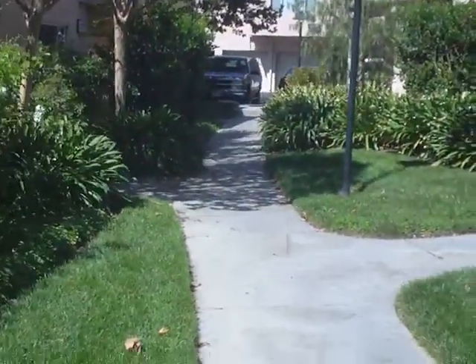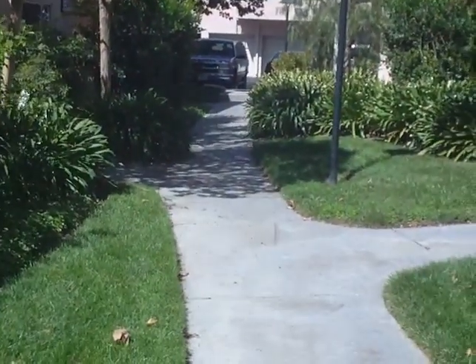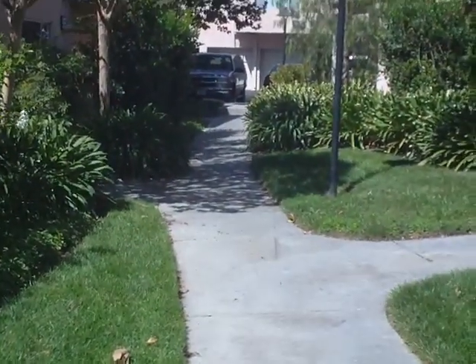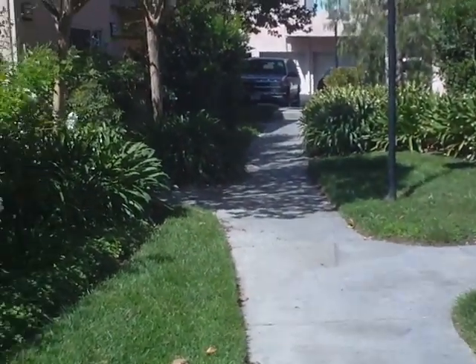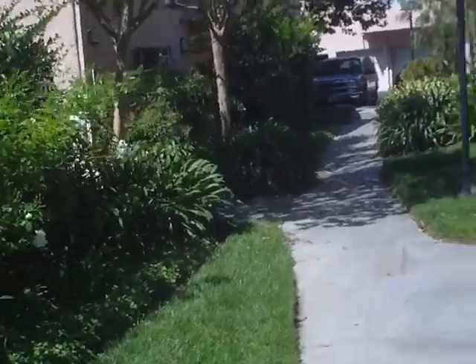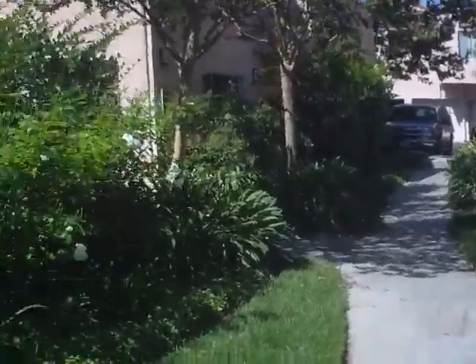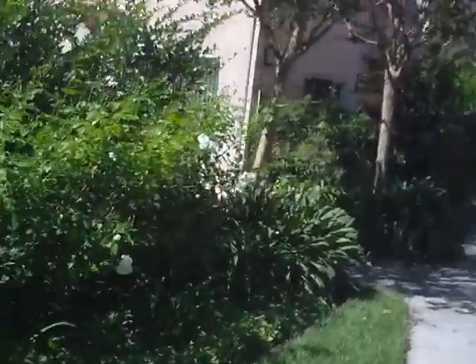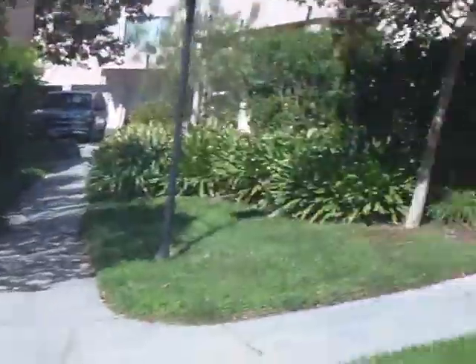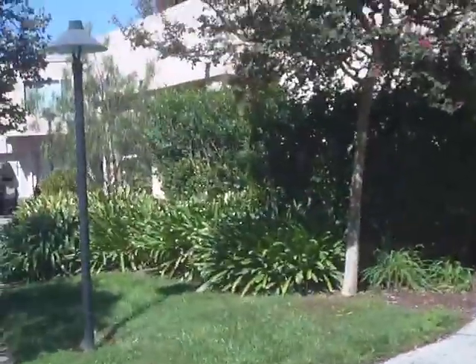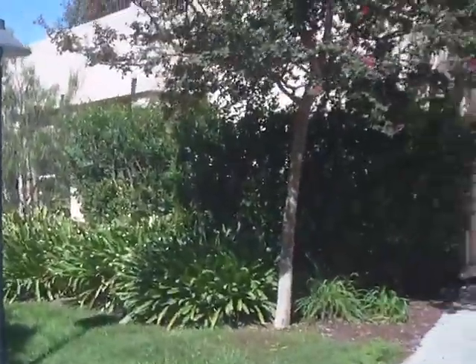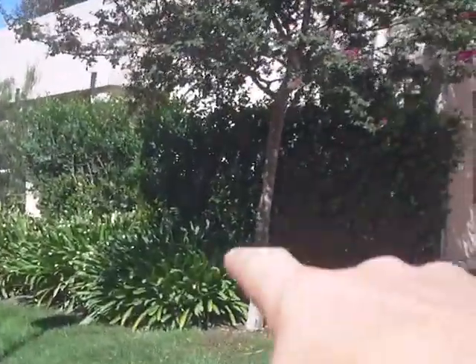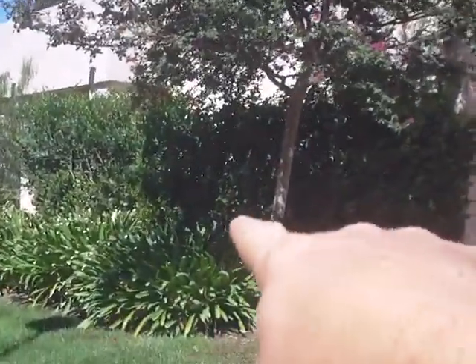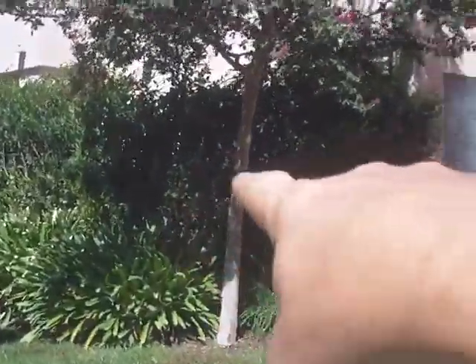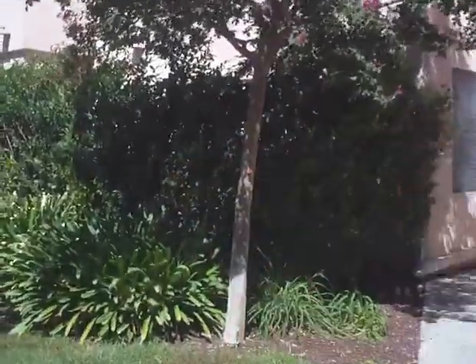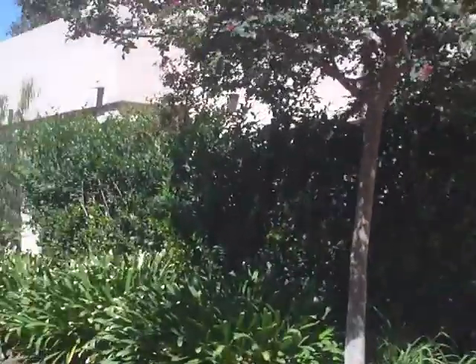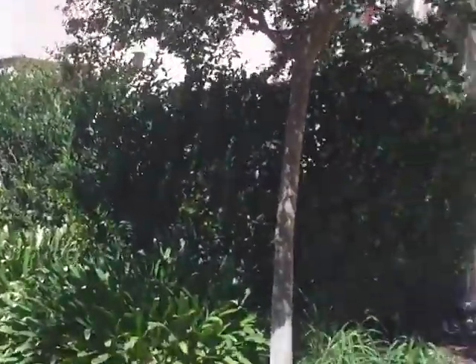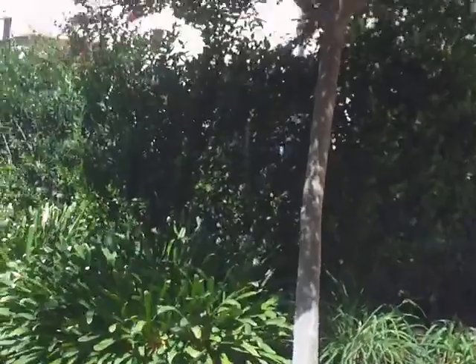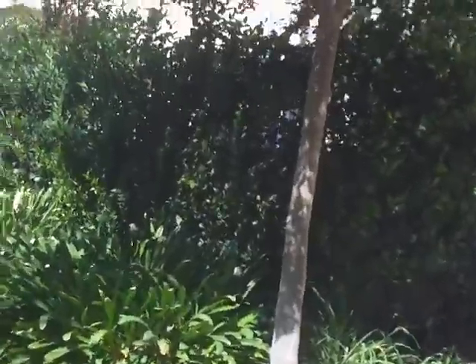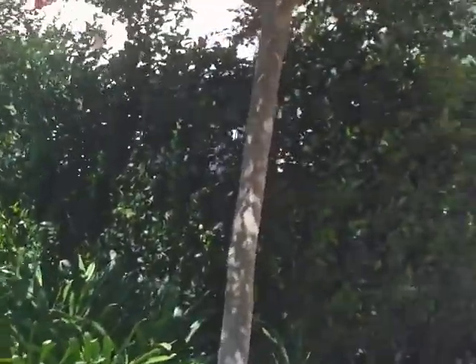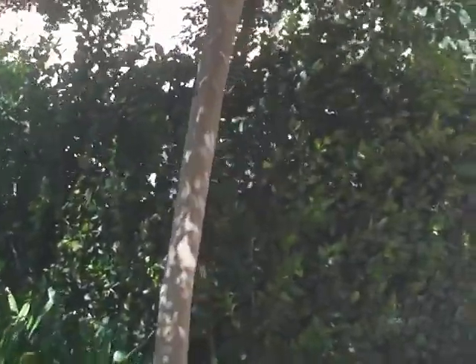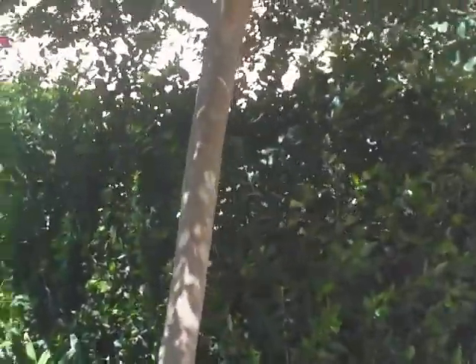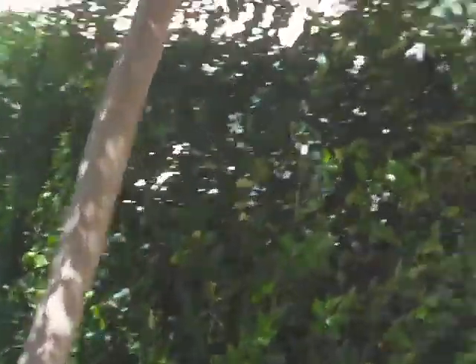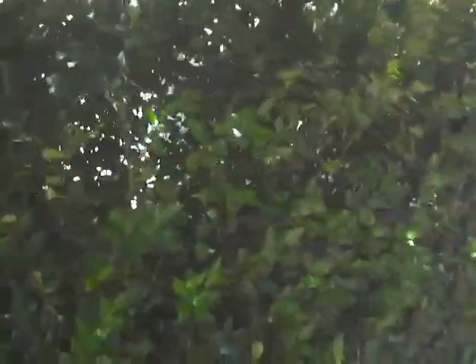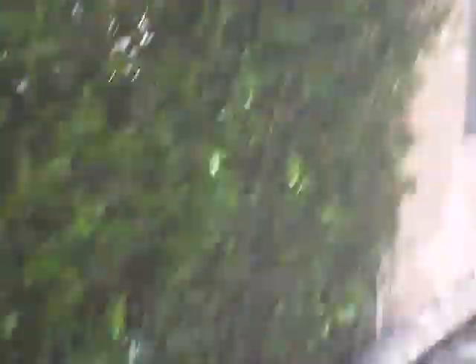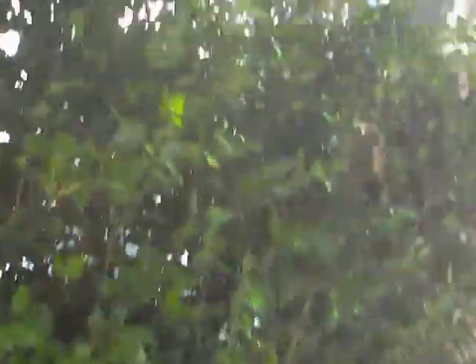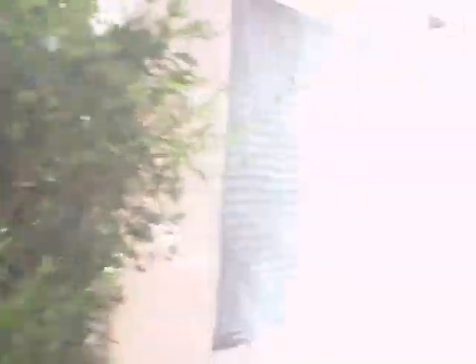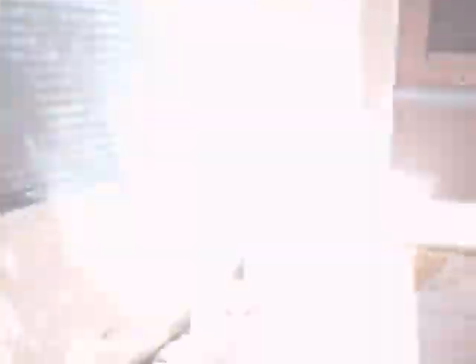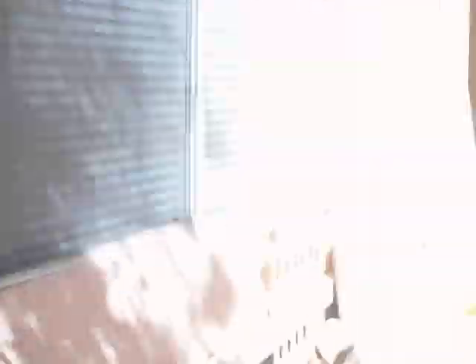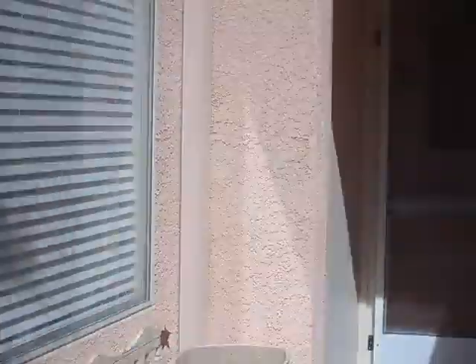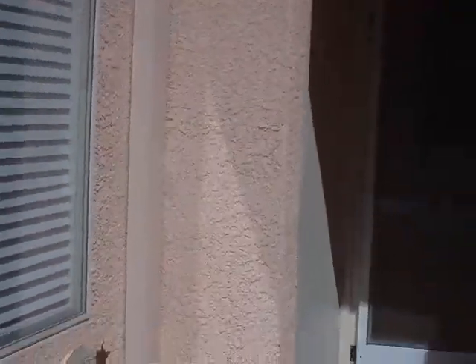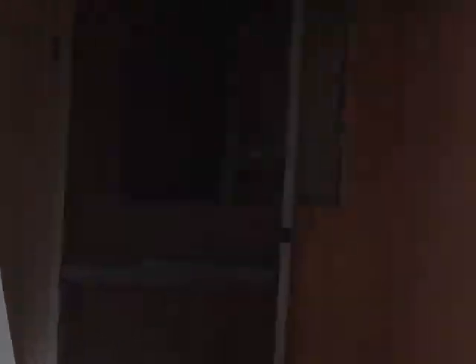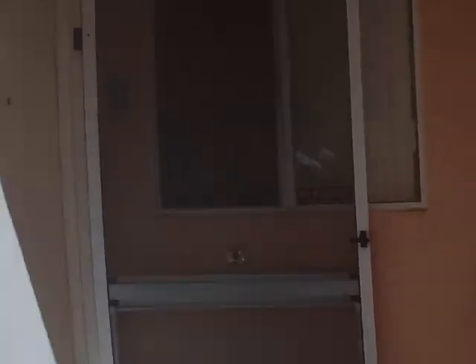Ample parking over yonder. This is where our porch is on the back side, so you can see it's pretty well protected. Thus concludes the wonderful tour.